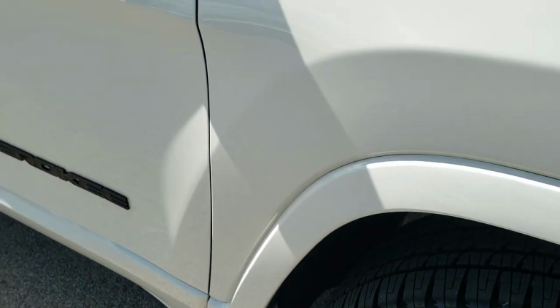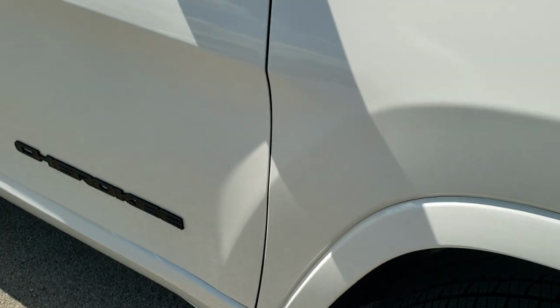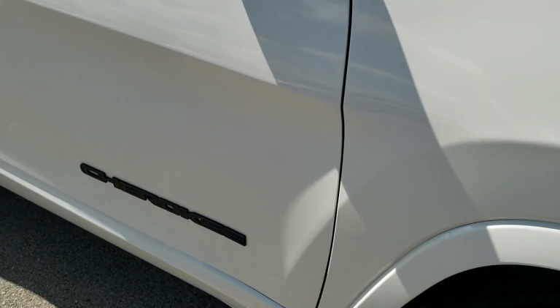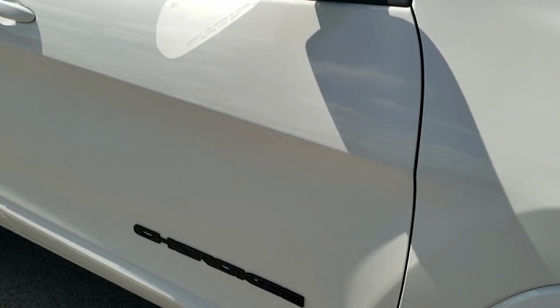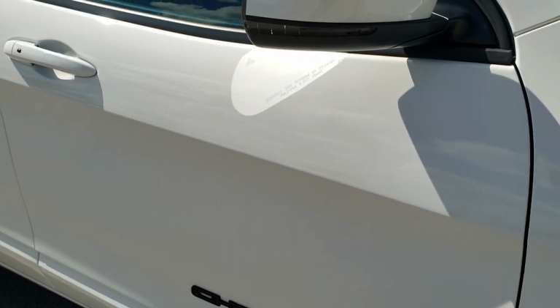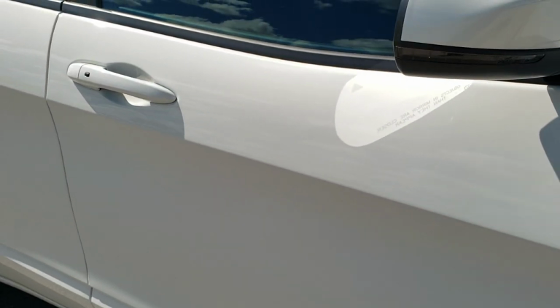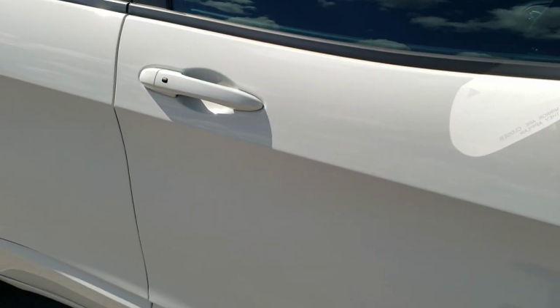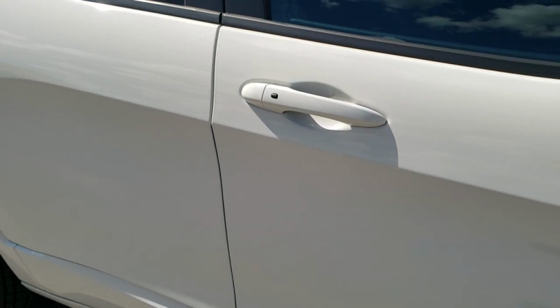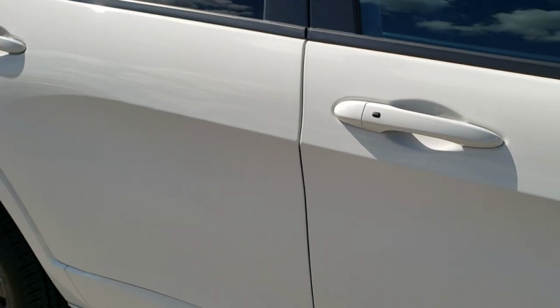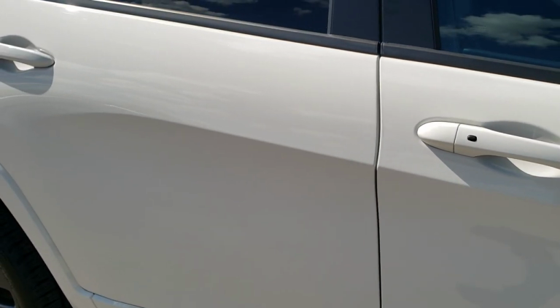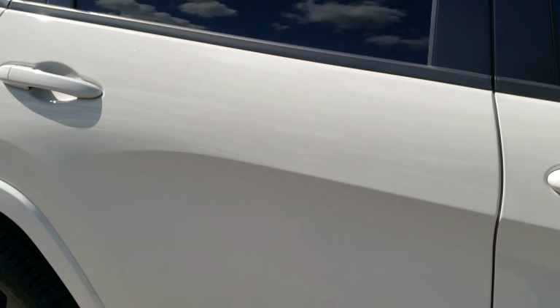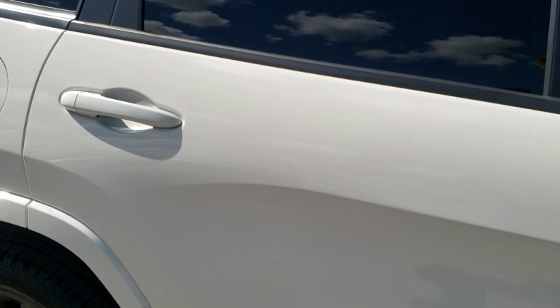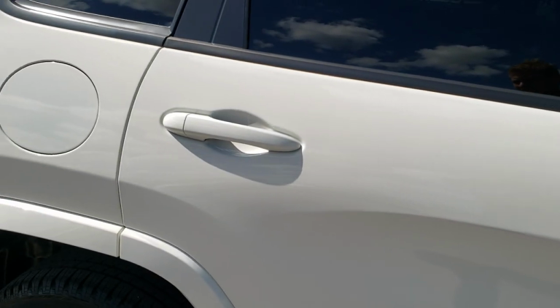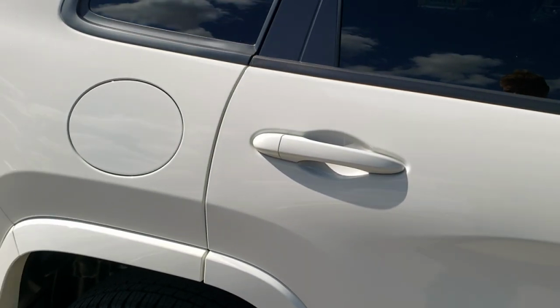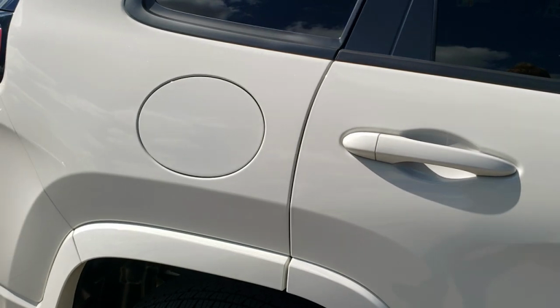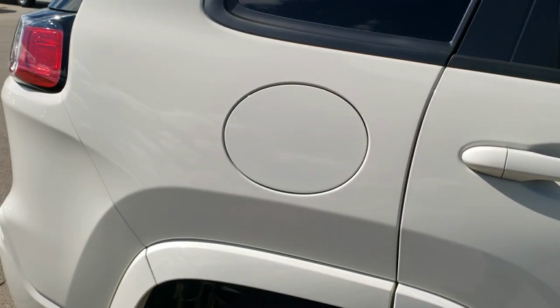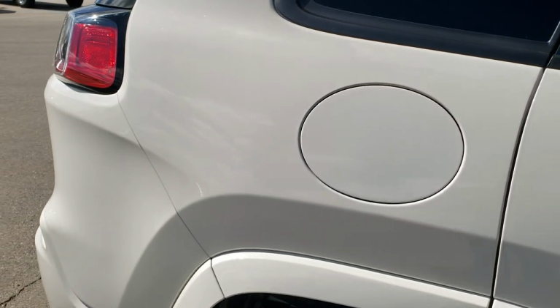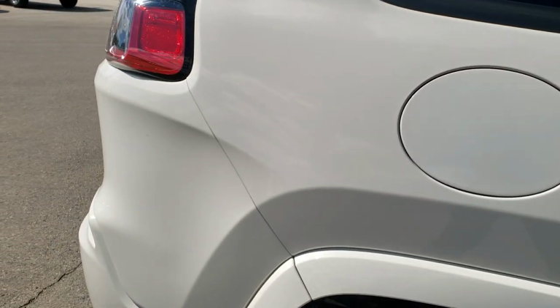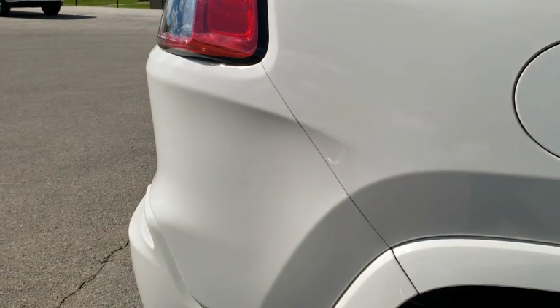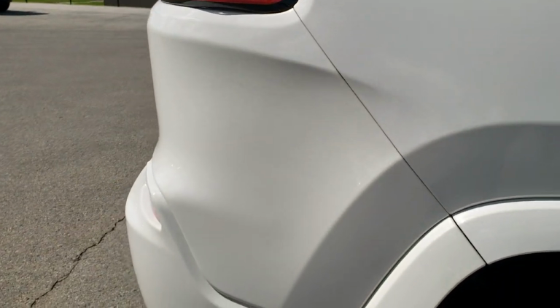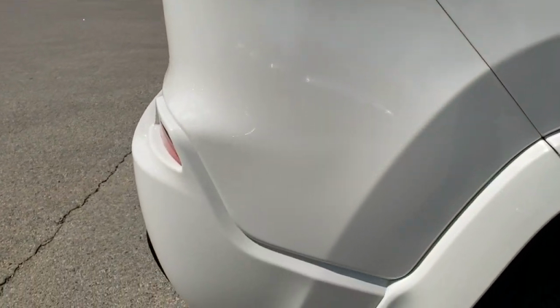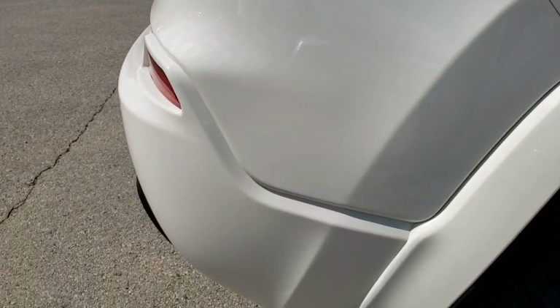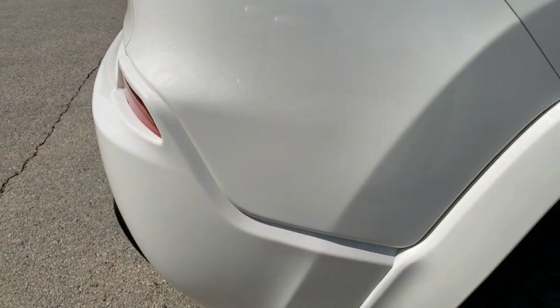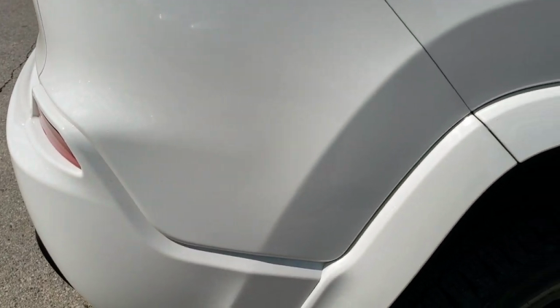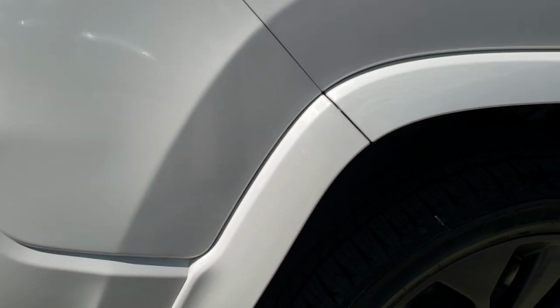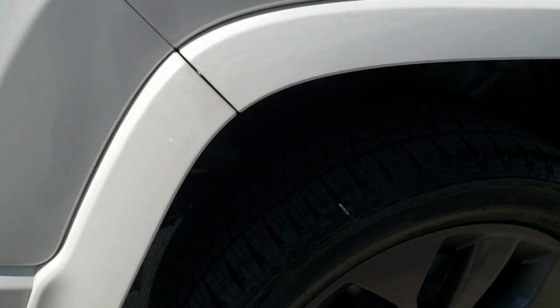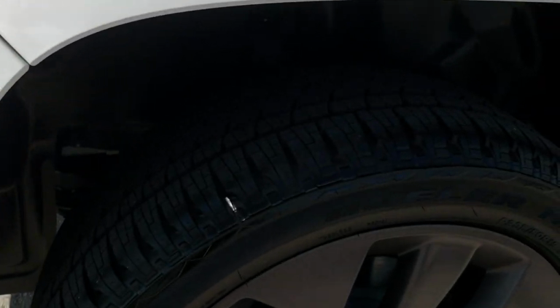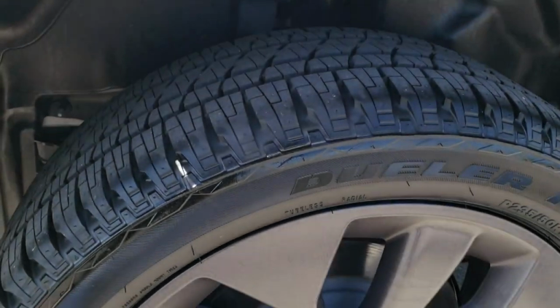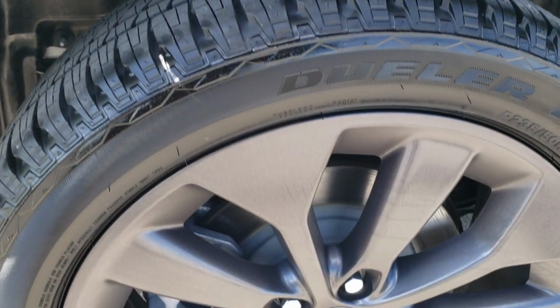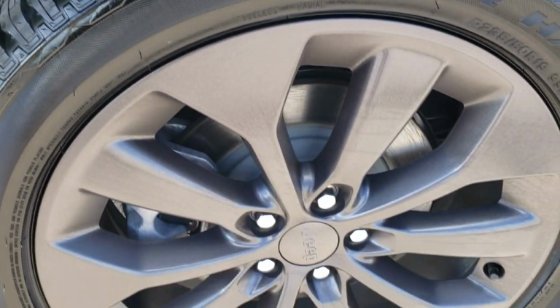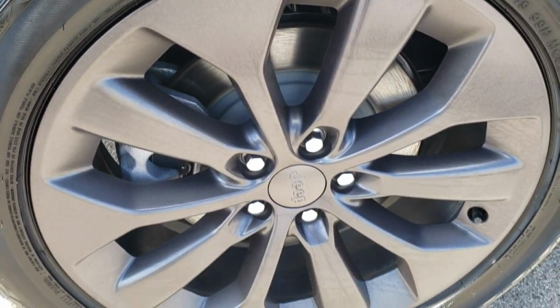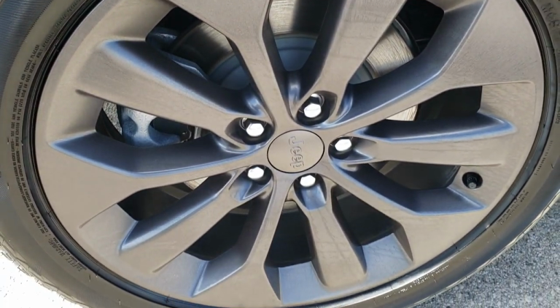As you go down this side of the vehicle, much of the same — no dents, no dings, very, very clean. This back rim is in nice condition as well.